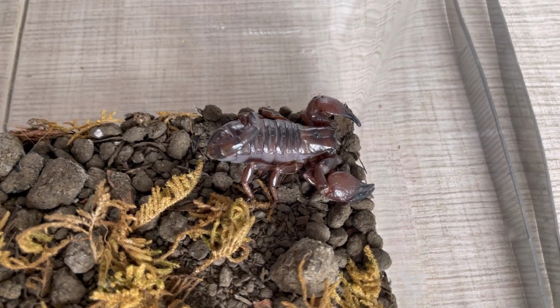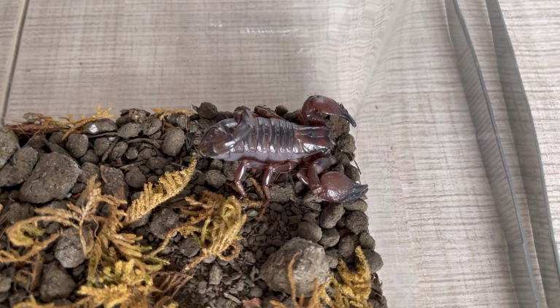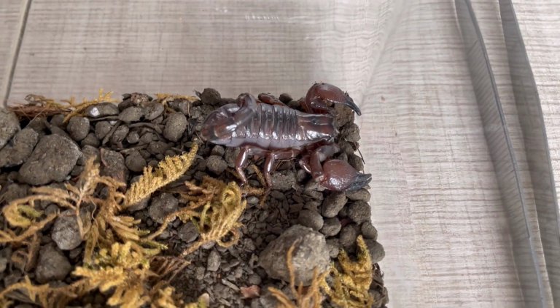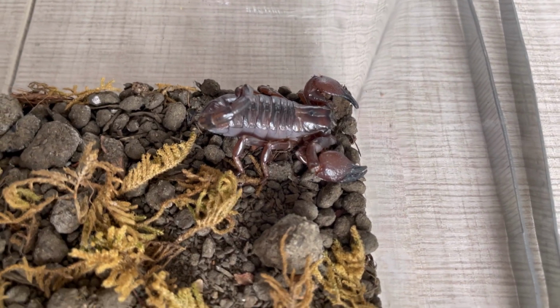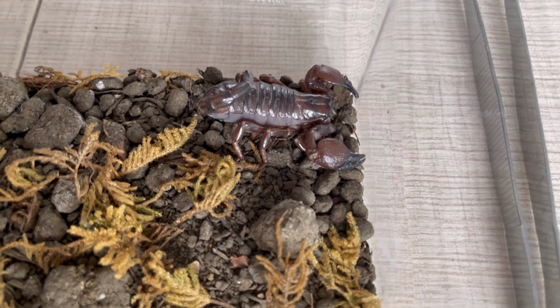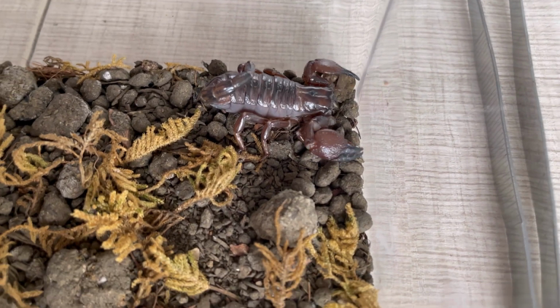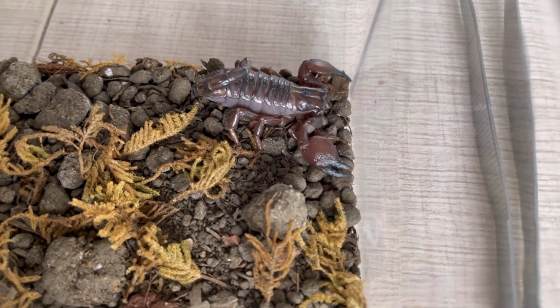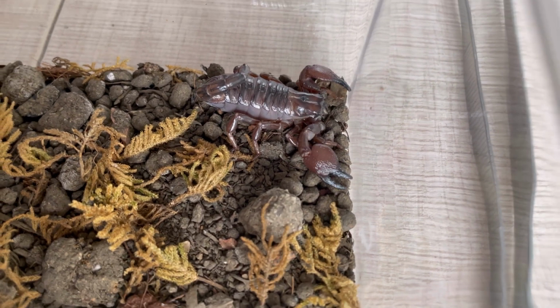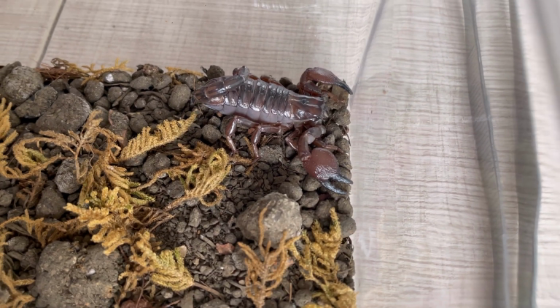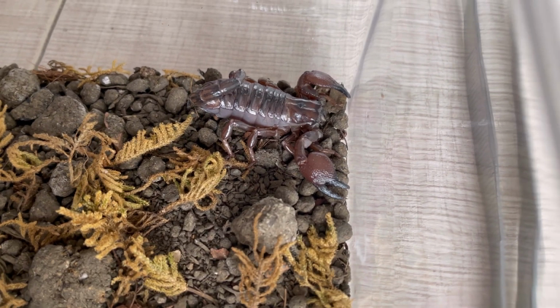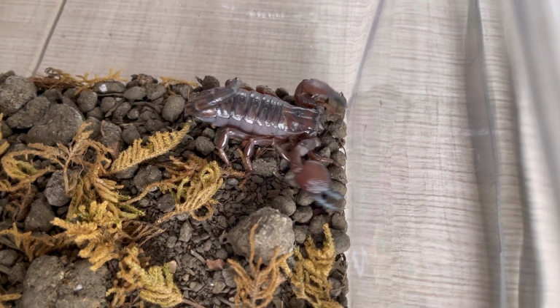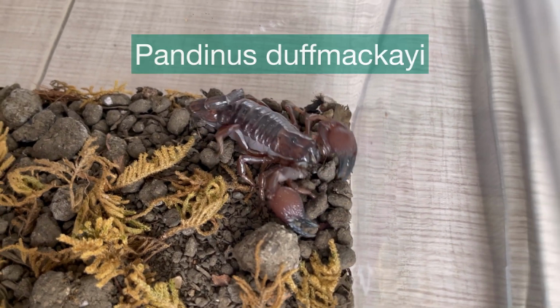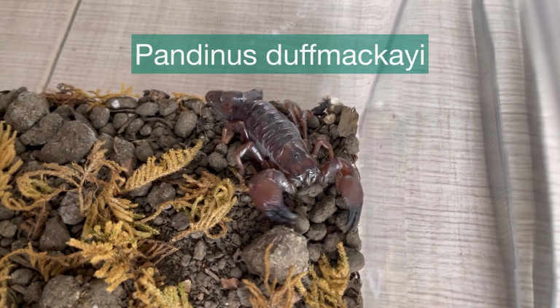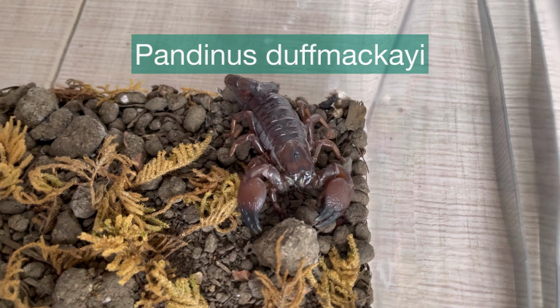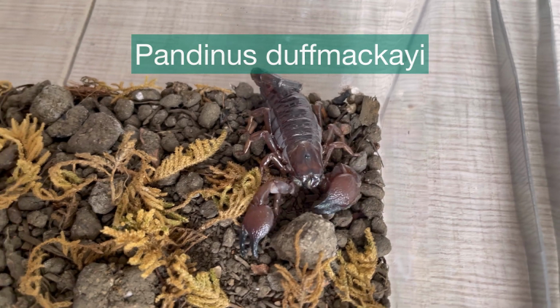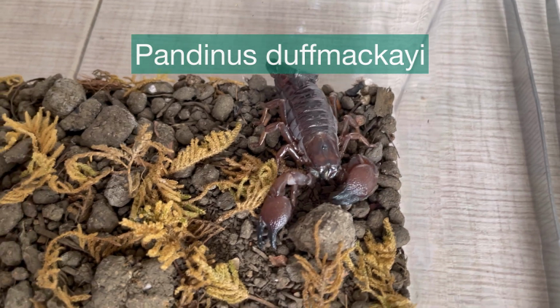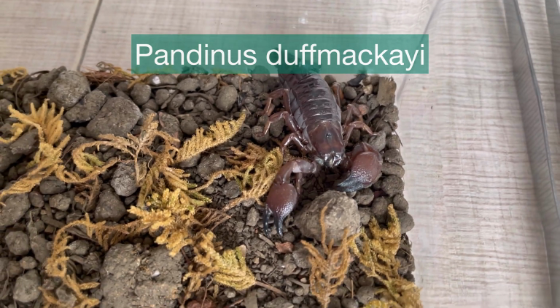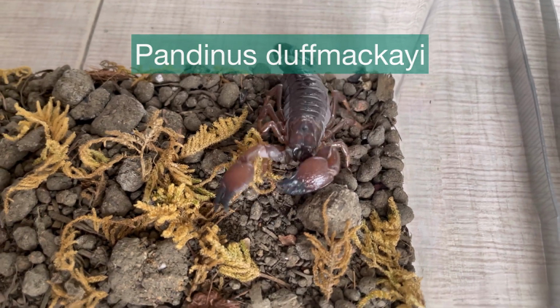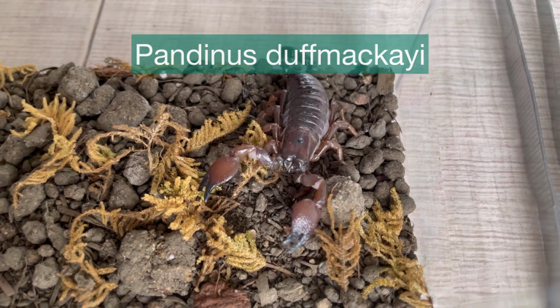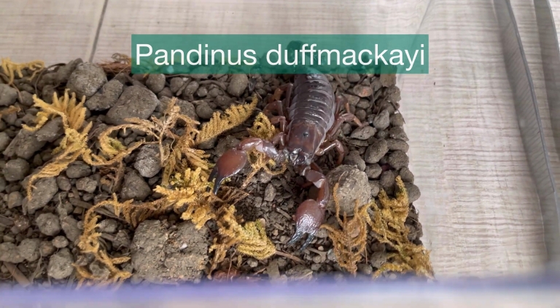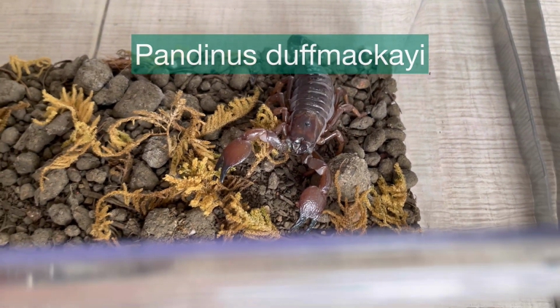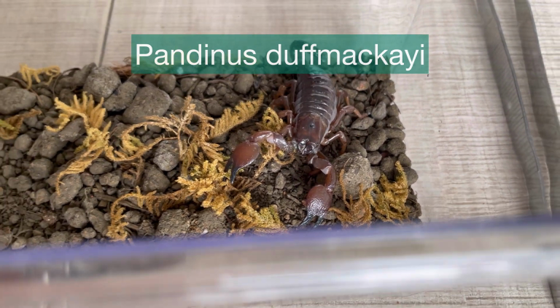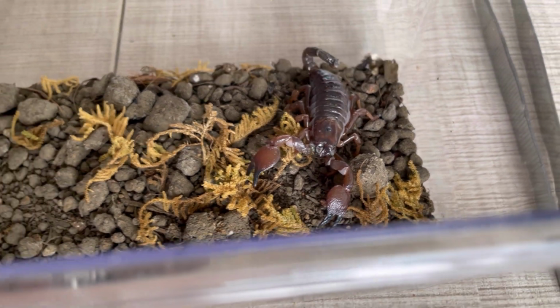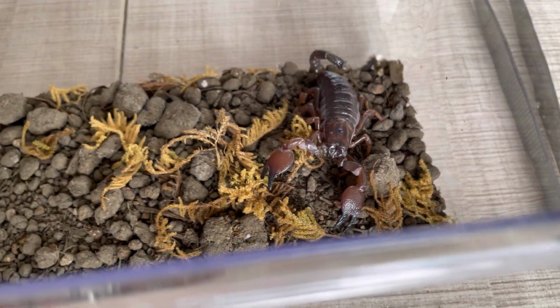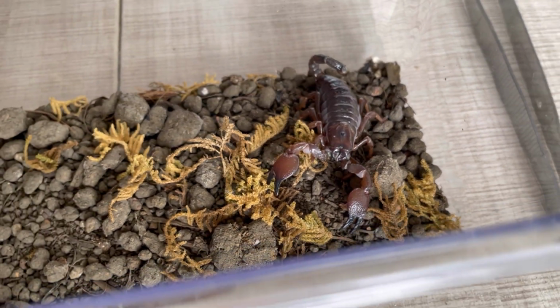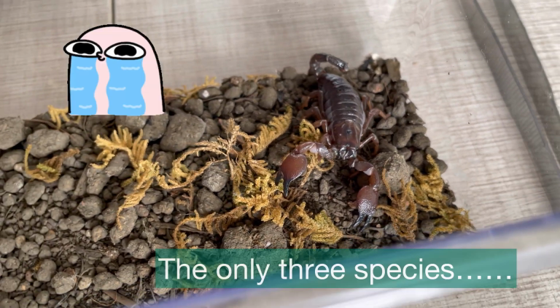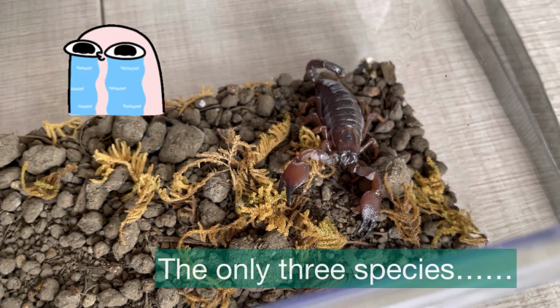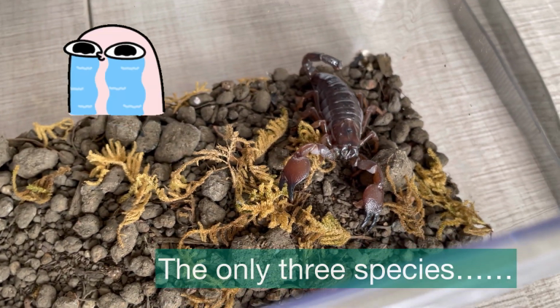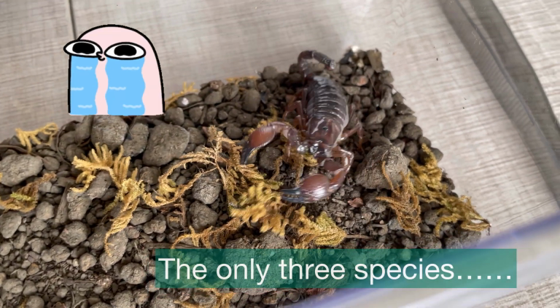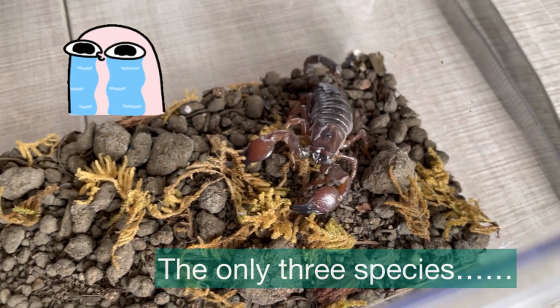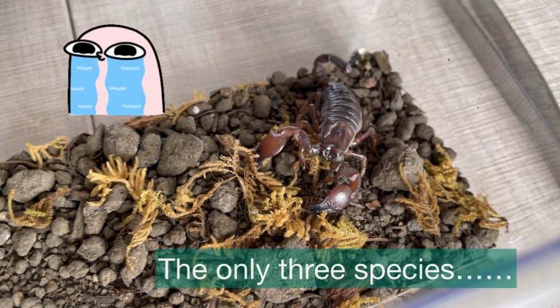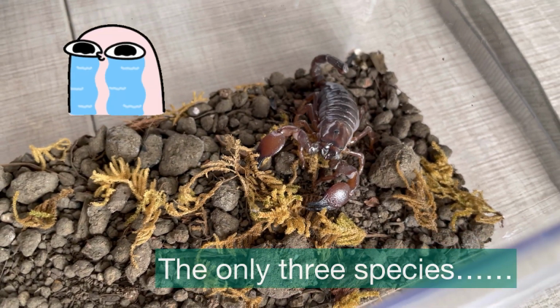For the third and final Pandinus species, I've got the Pandinus Duffmachai. I'm comparing these three species because these are the only Pandinus species I have in my collection.